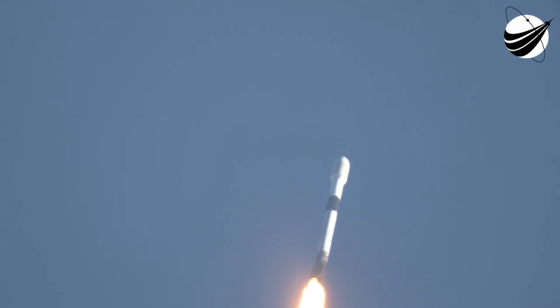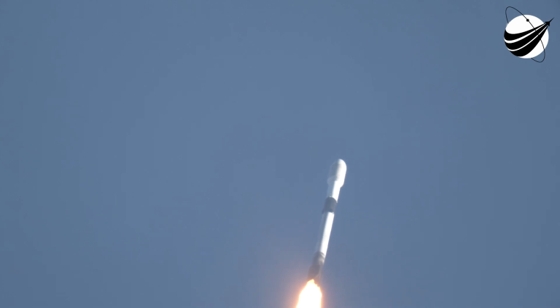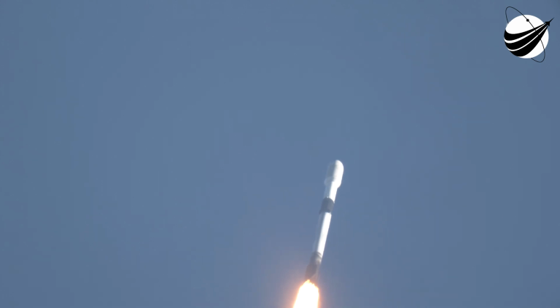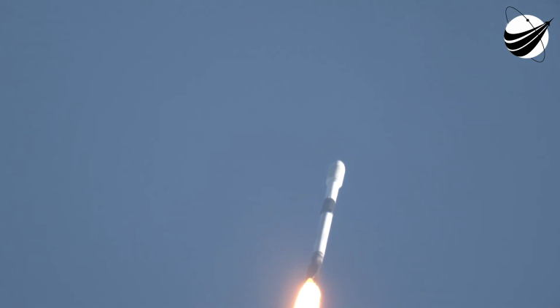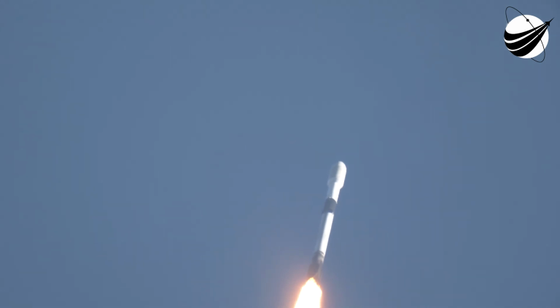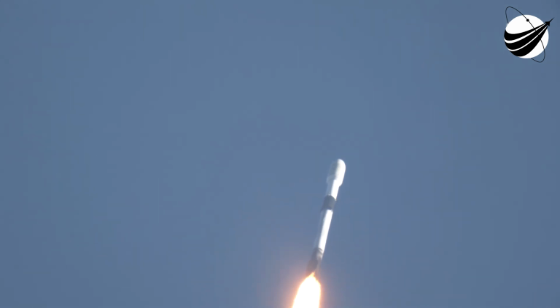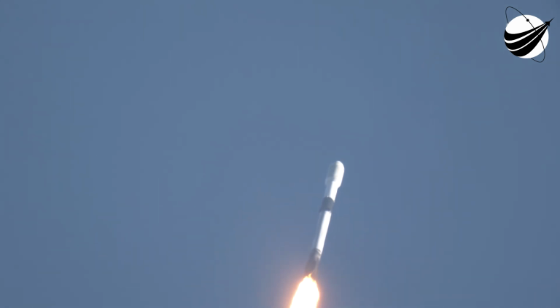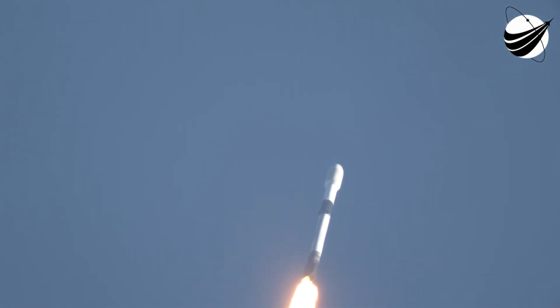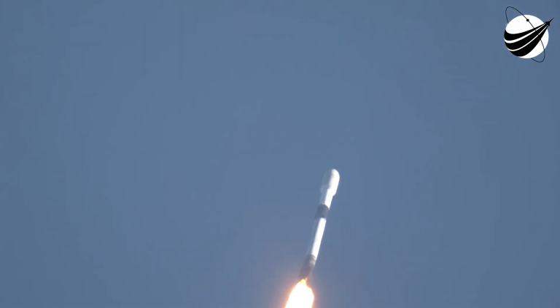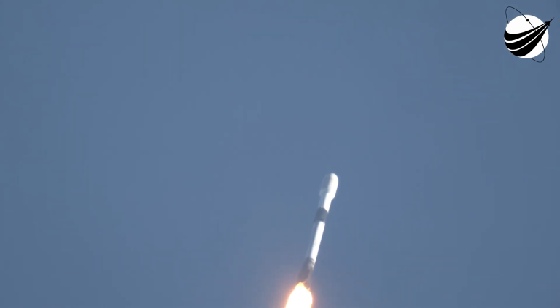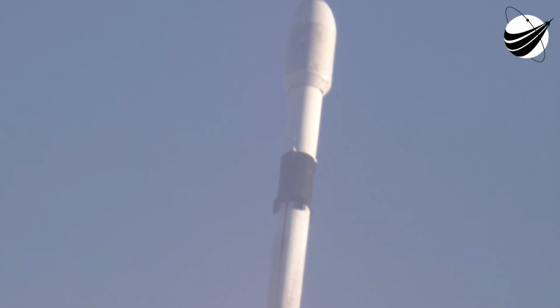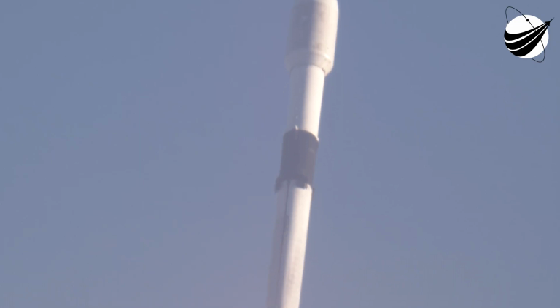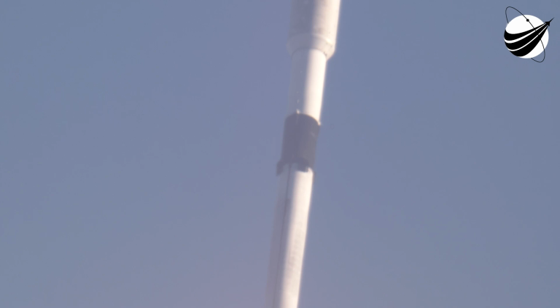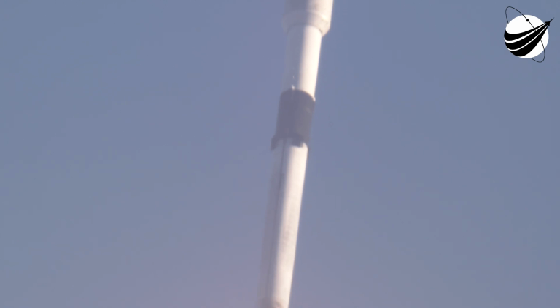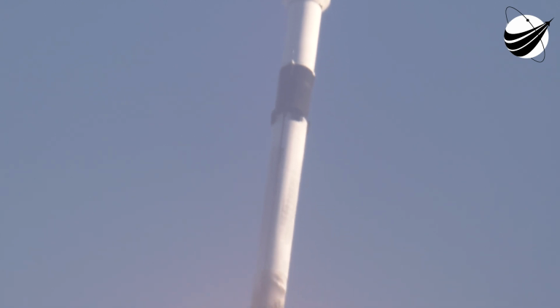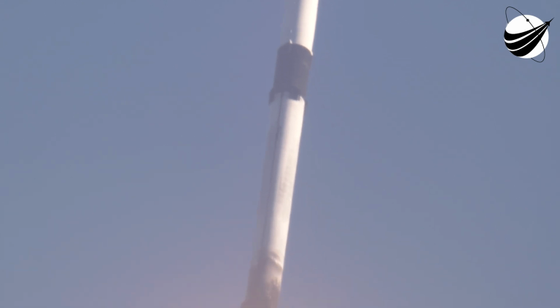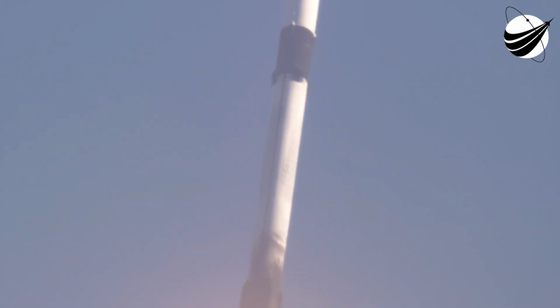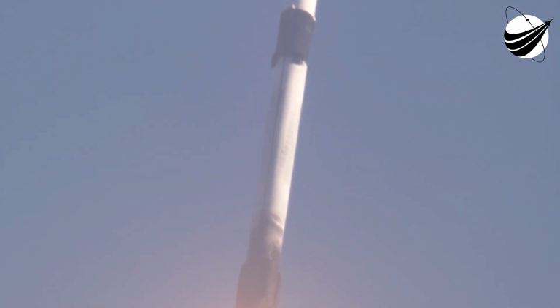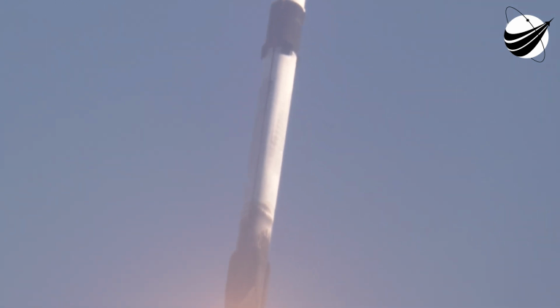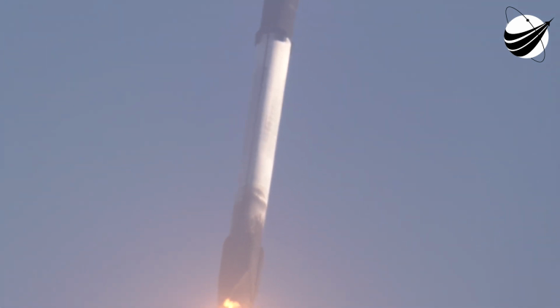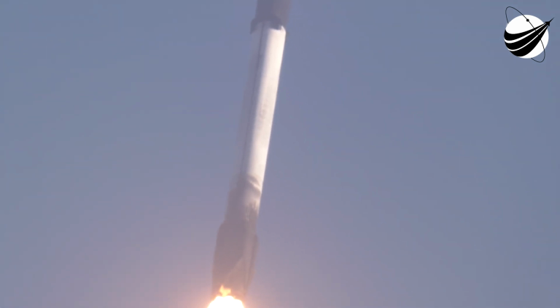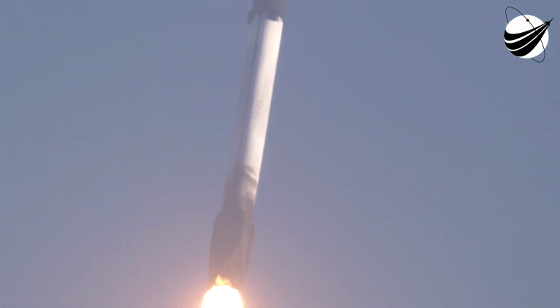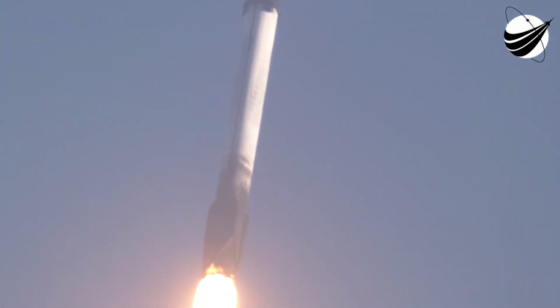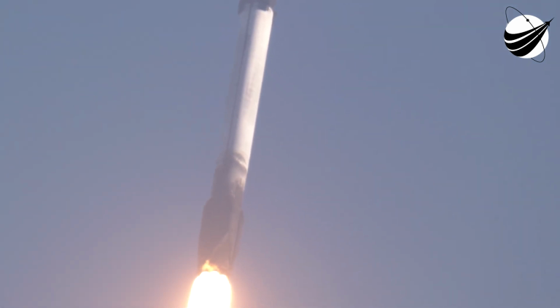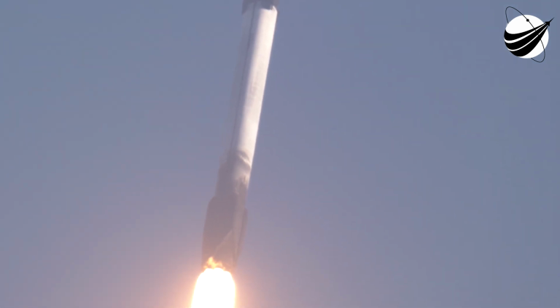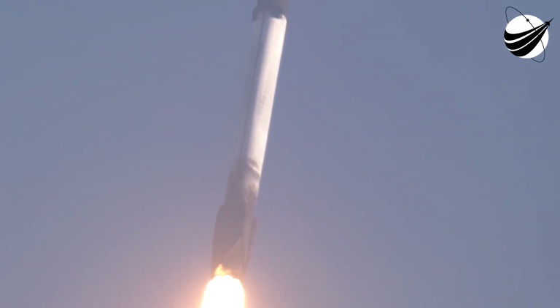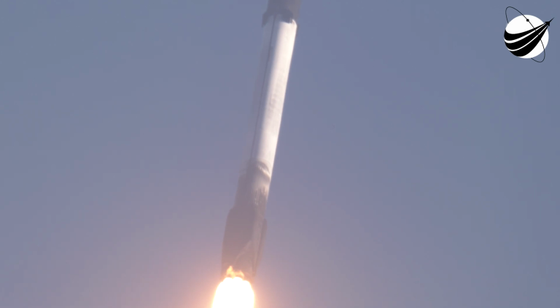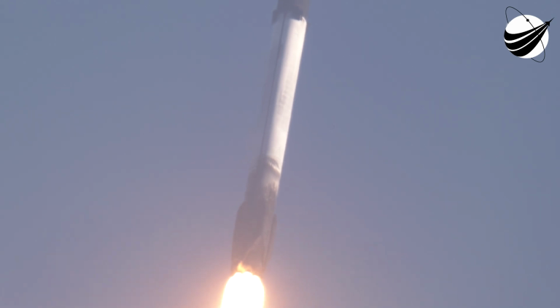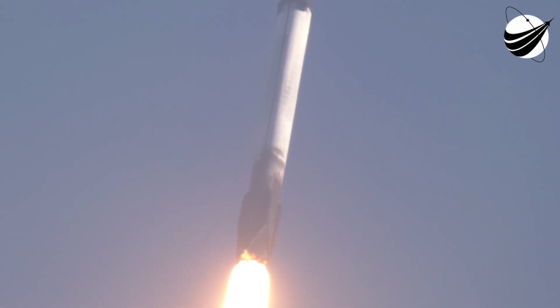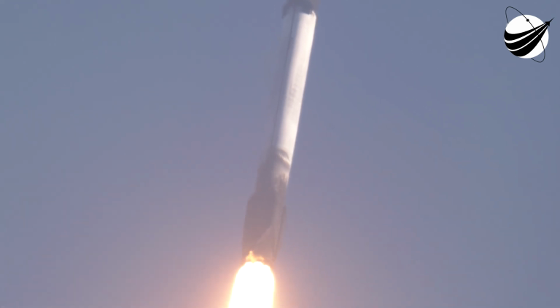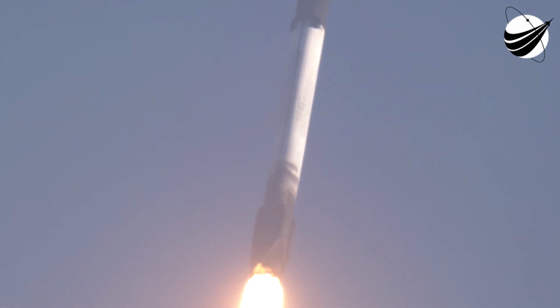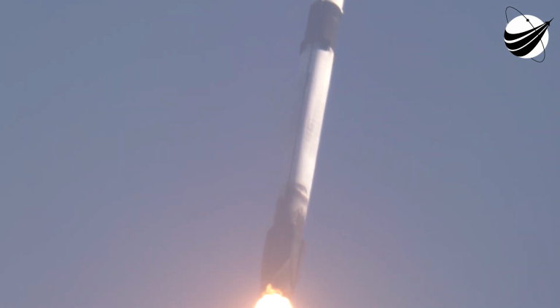Moments ago, we throttled our engines down in preparation for MAX-Q, or maximum aerodynamic pressure. We should be passing through in just a few moments. We did just pass through MAX-Q.